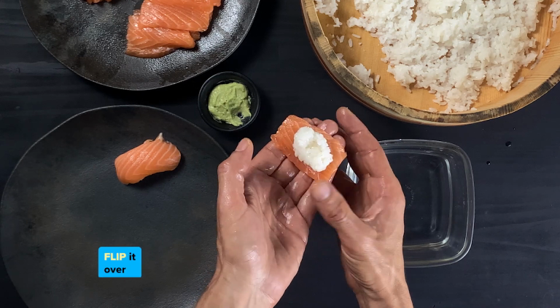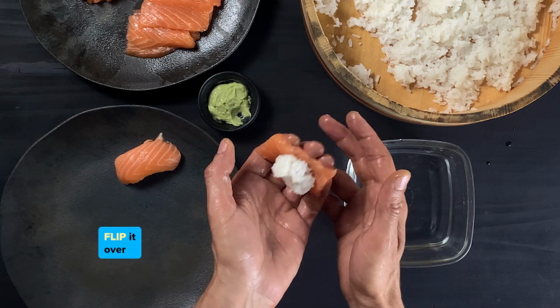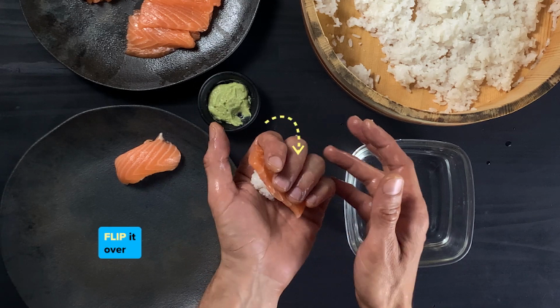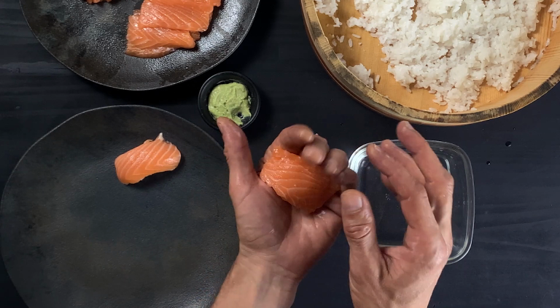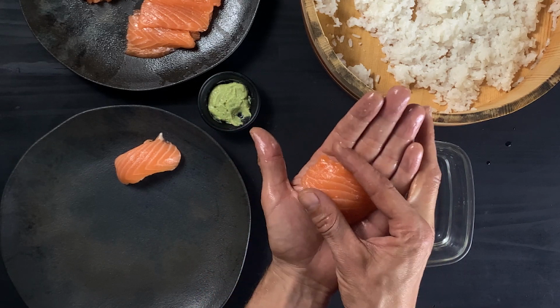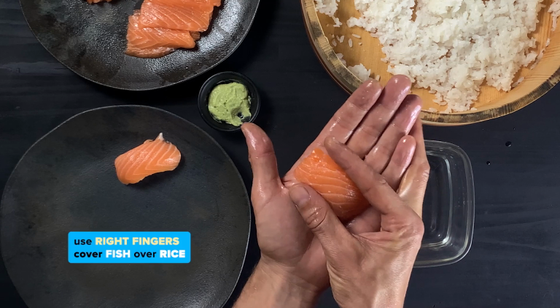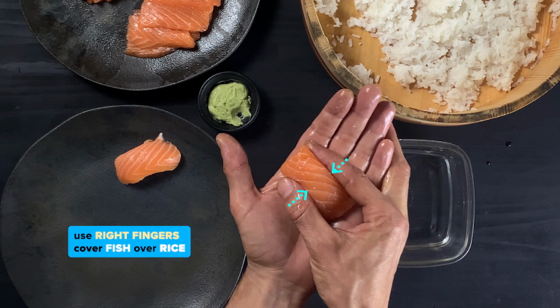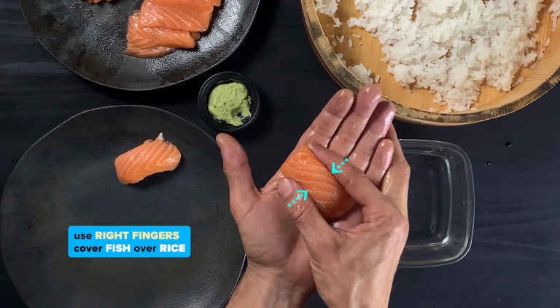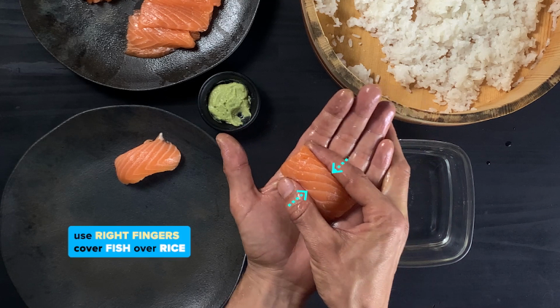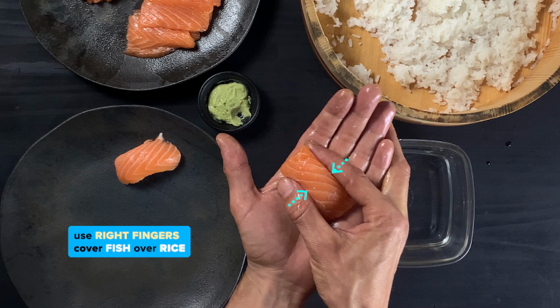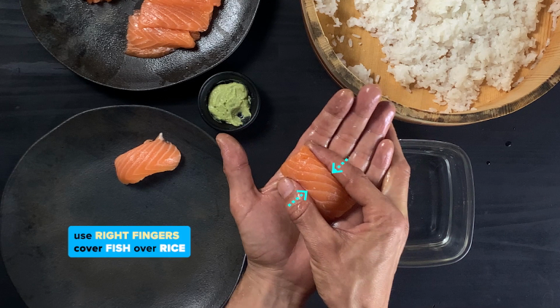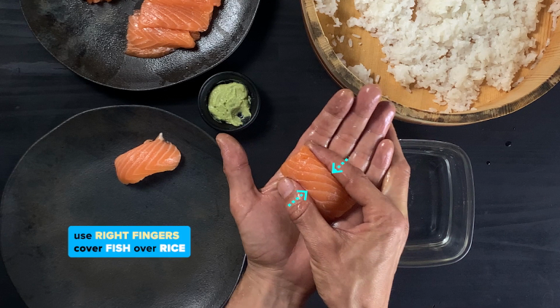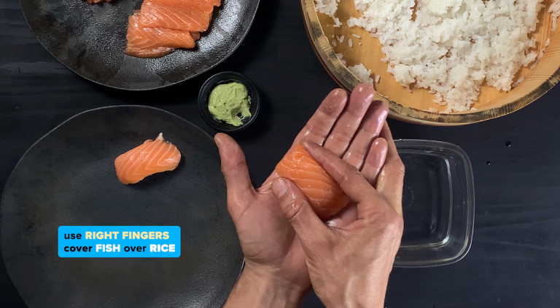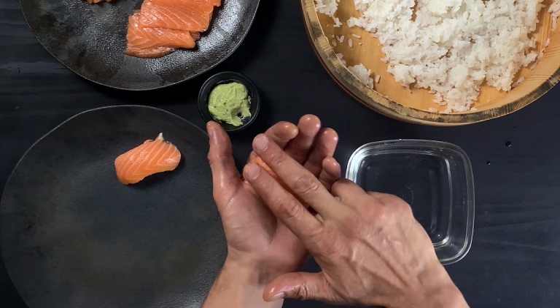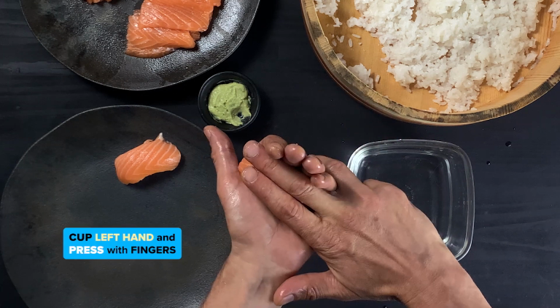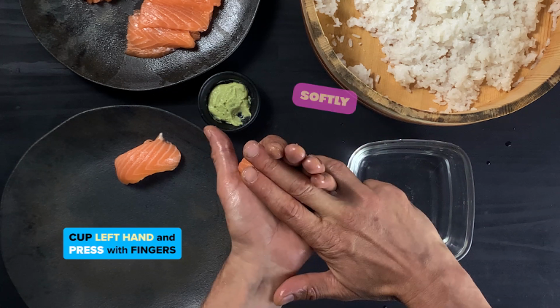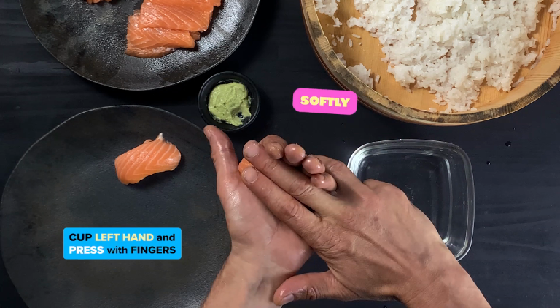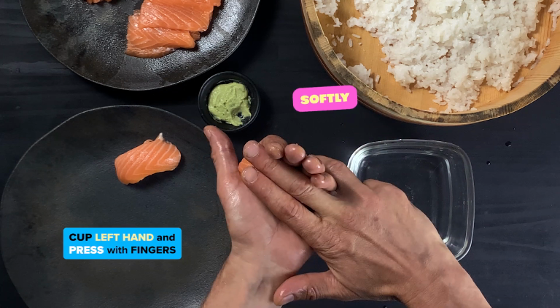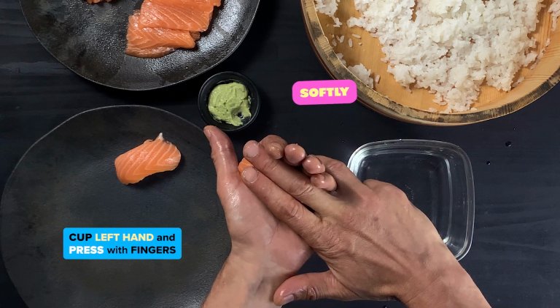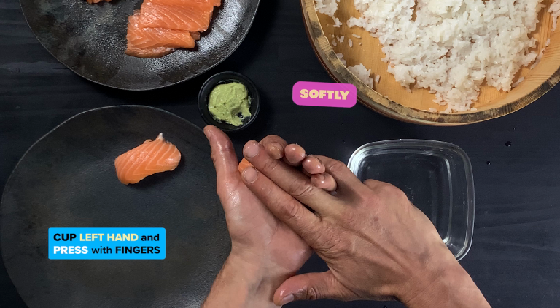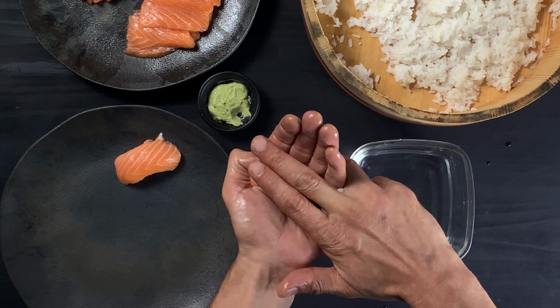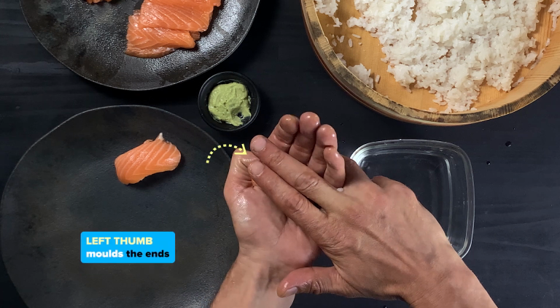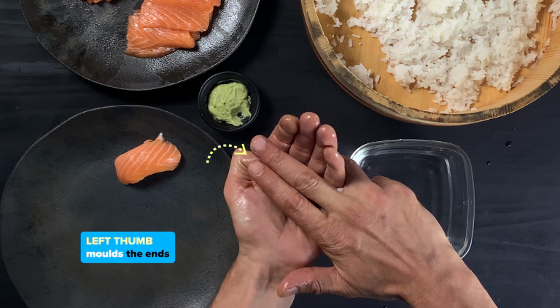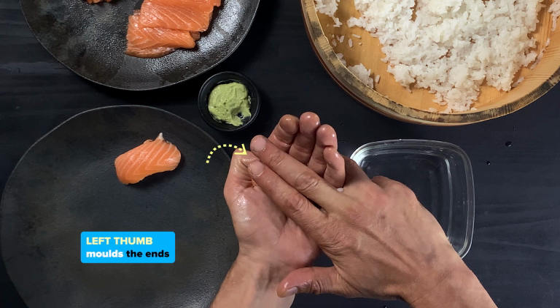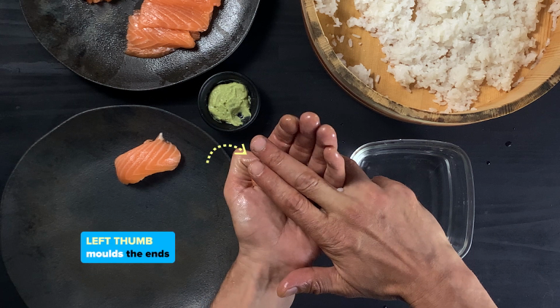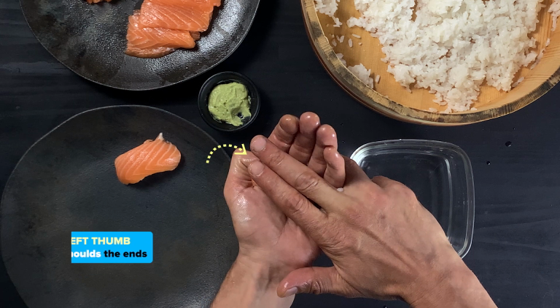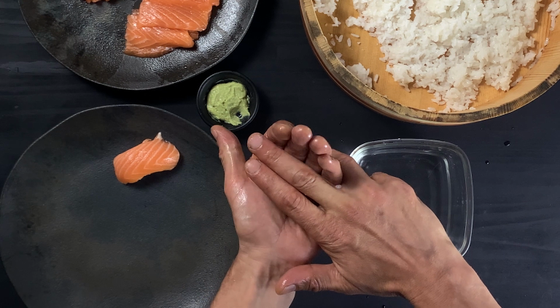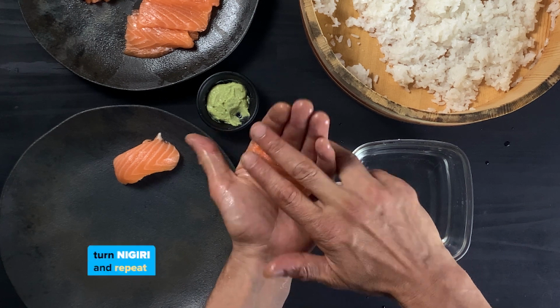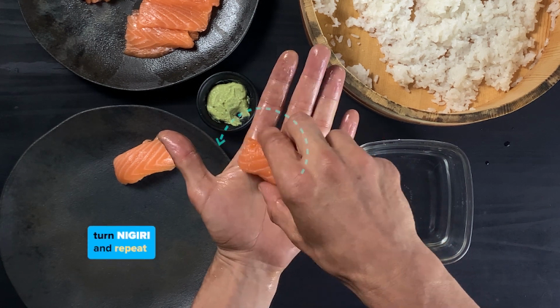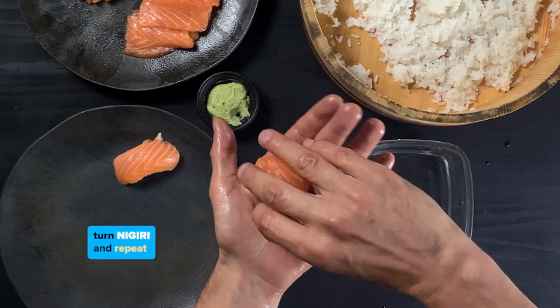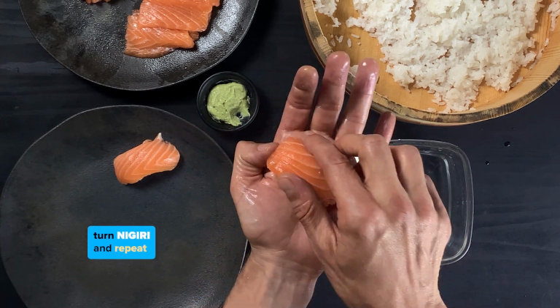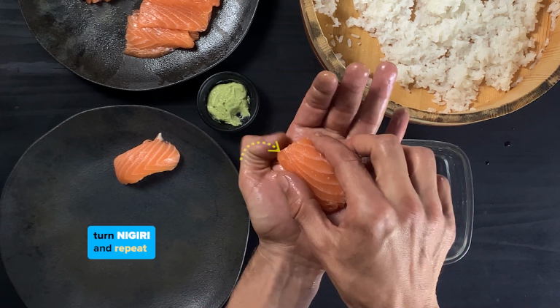Flip it over. Use right fingers to cover fish over rice. Cup left hand and press with fingers as left thumb molds the ends. Turn nigiri and repeat.